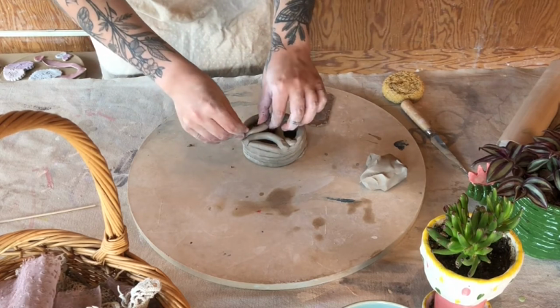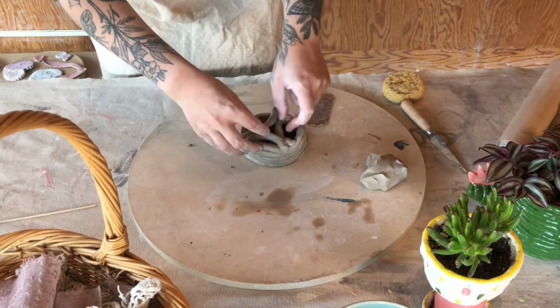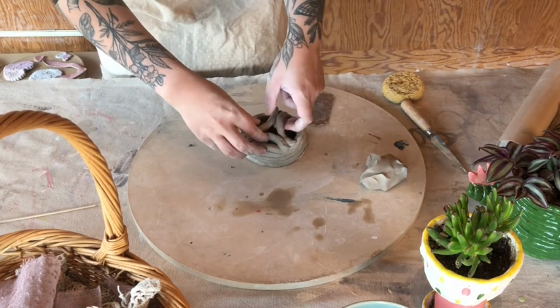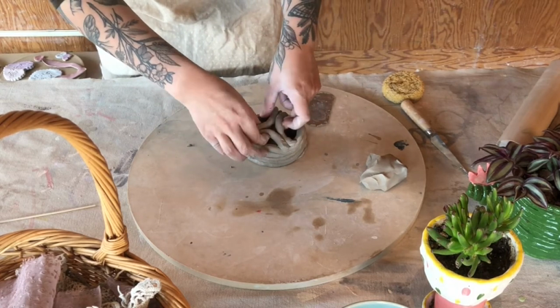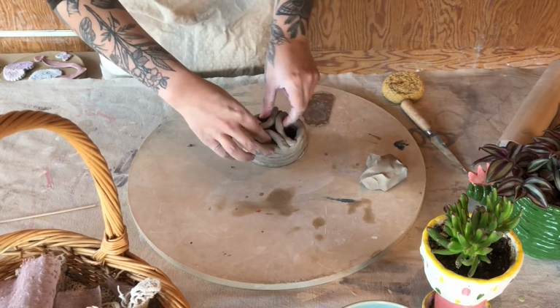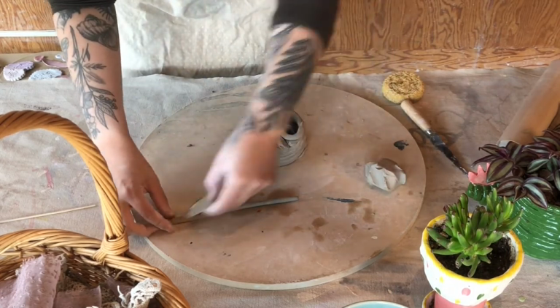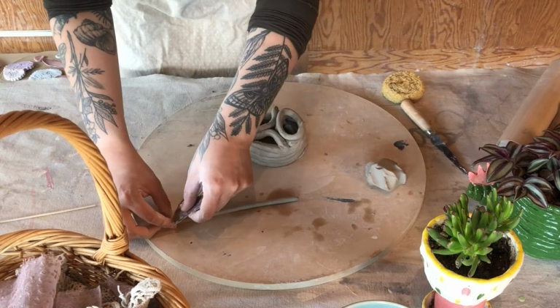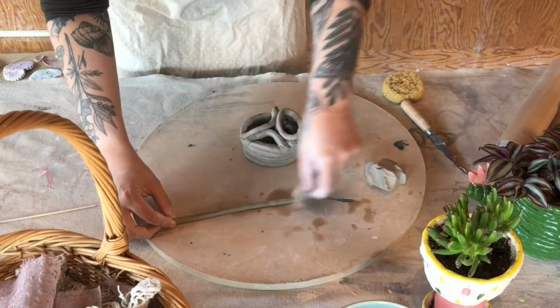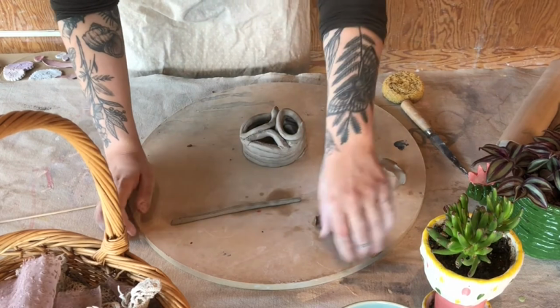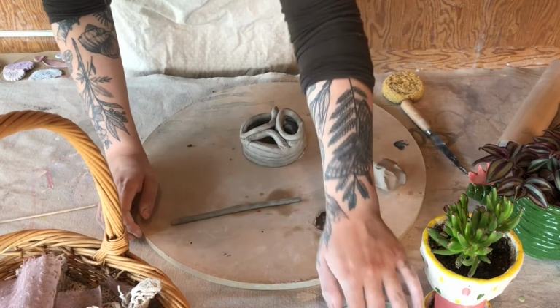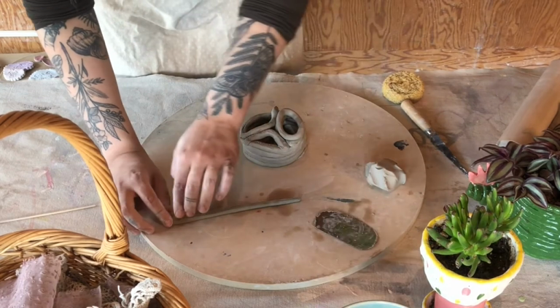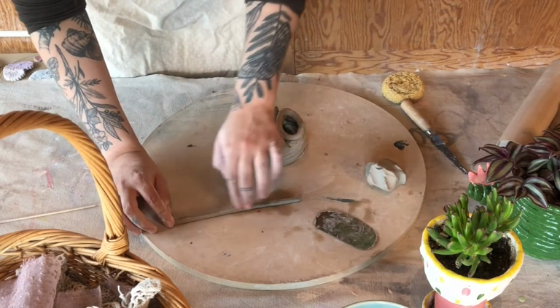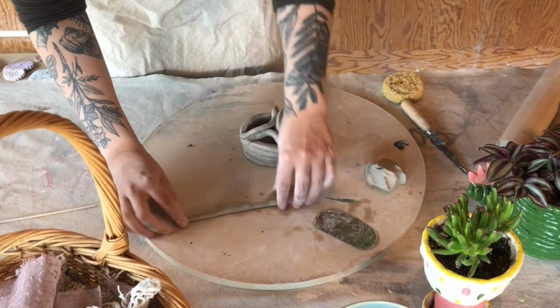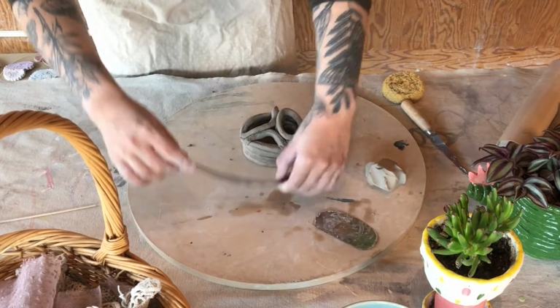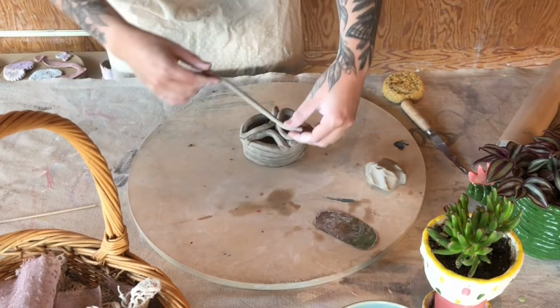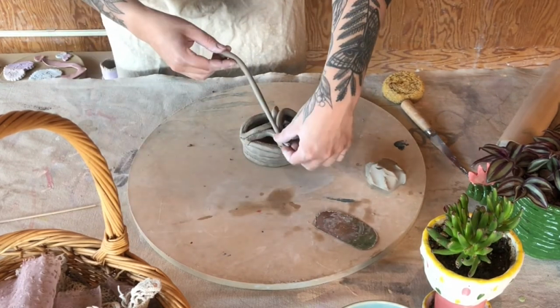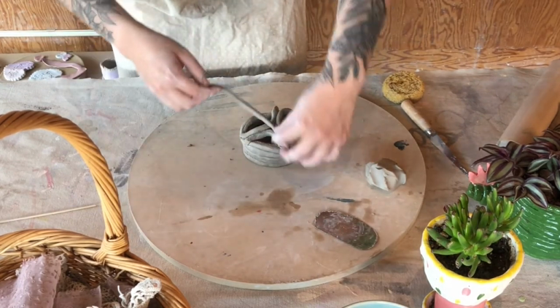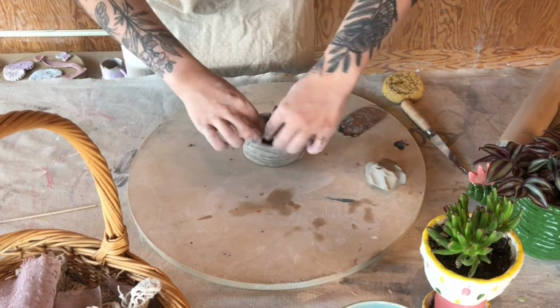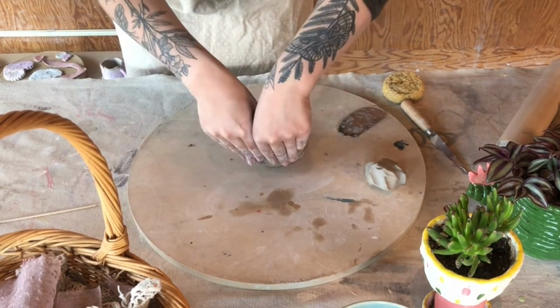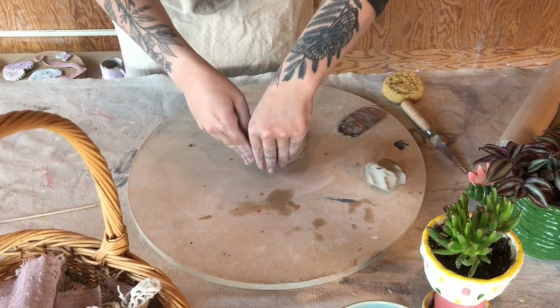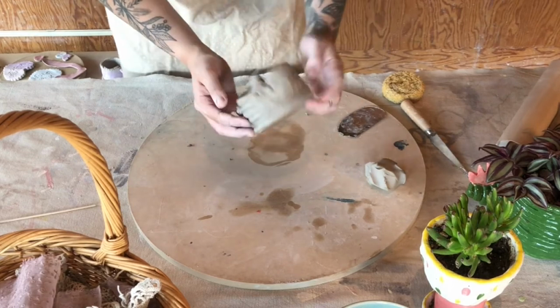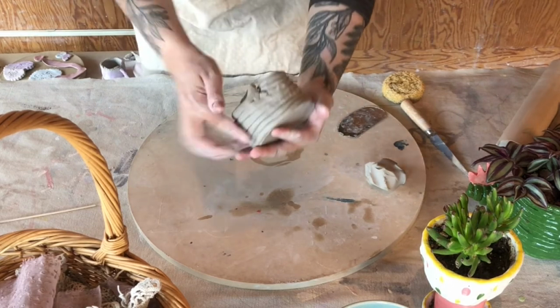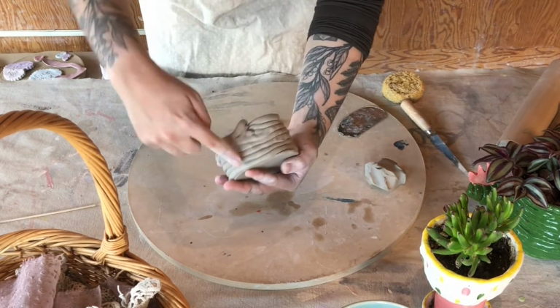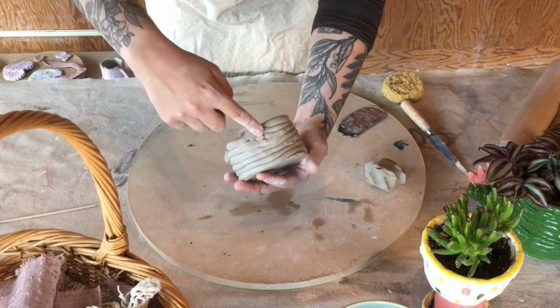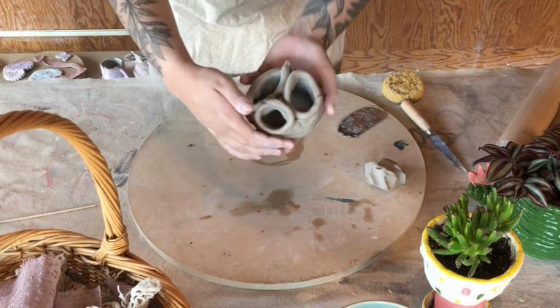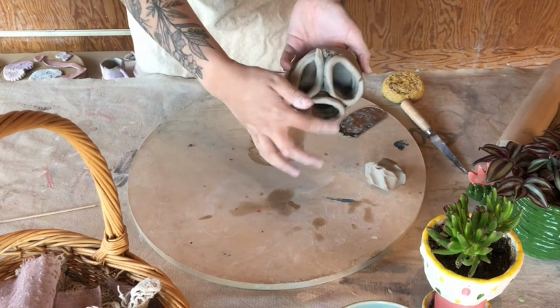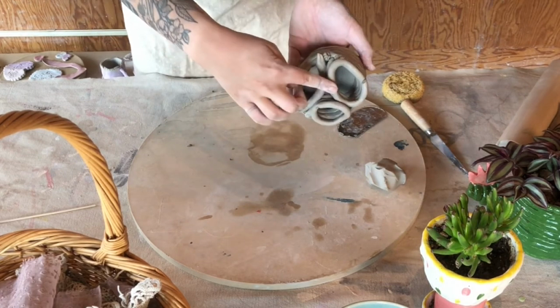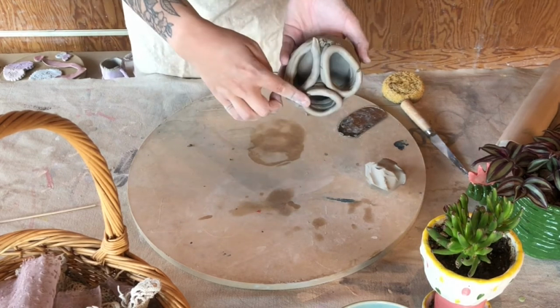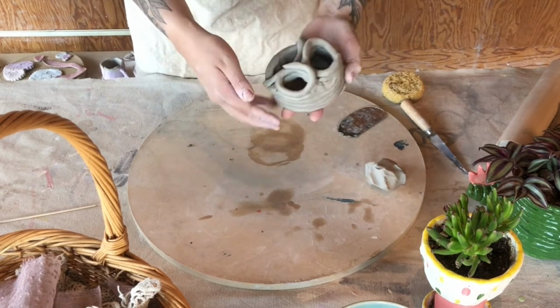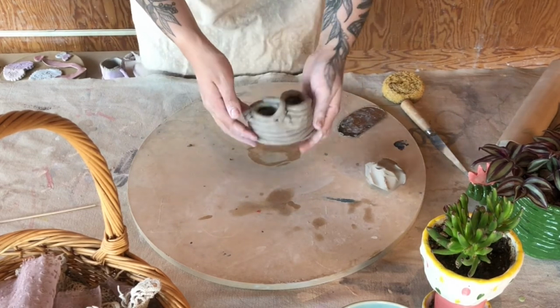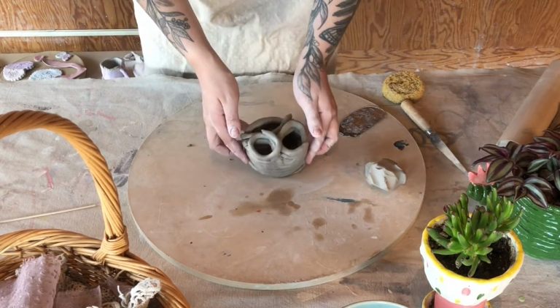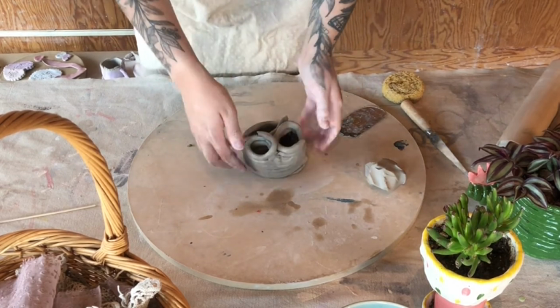Once we have the U's attached we can roll out more coils to begin to build up these arms. This is a fun way to make a pencil holder or something — you get separate compartments.